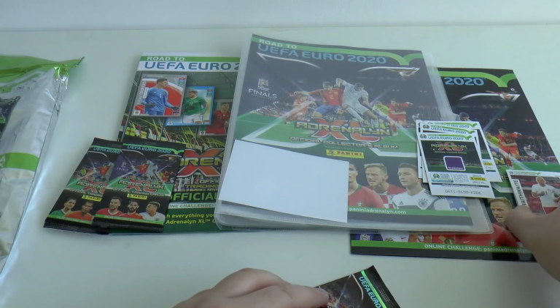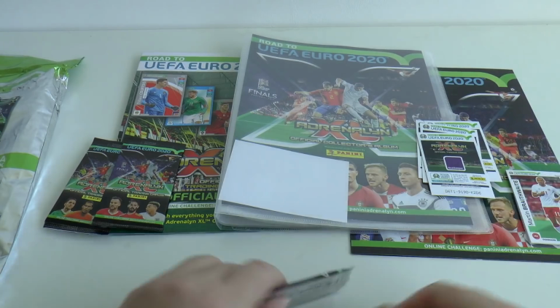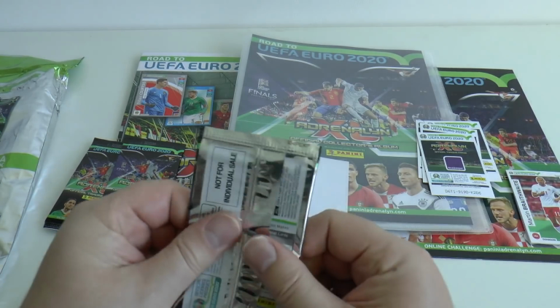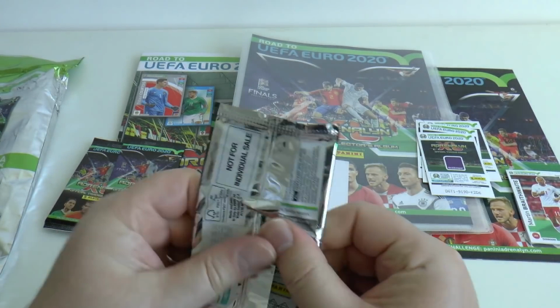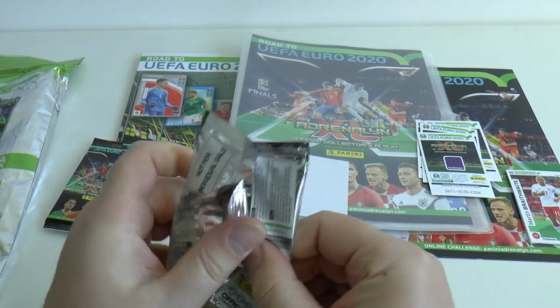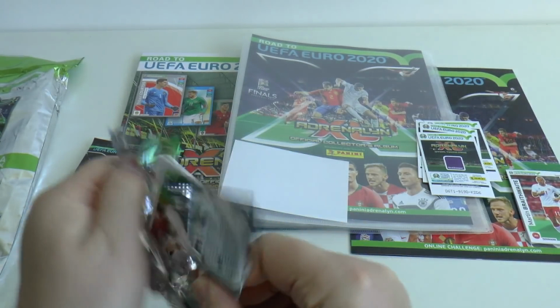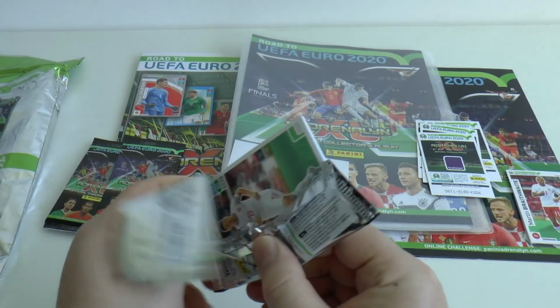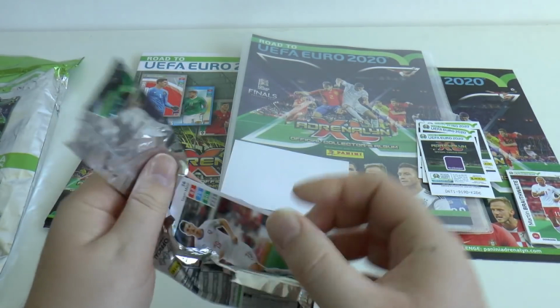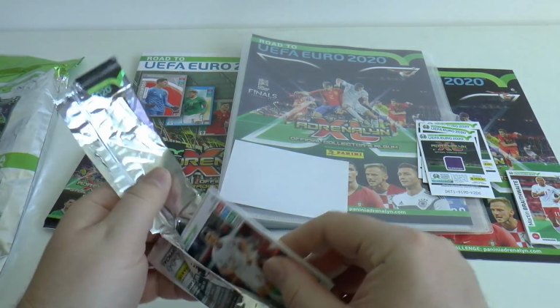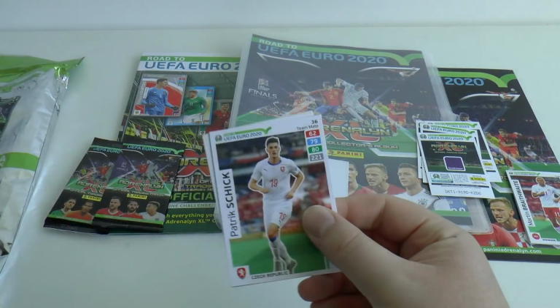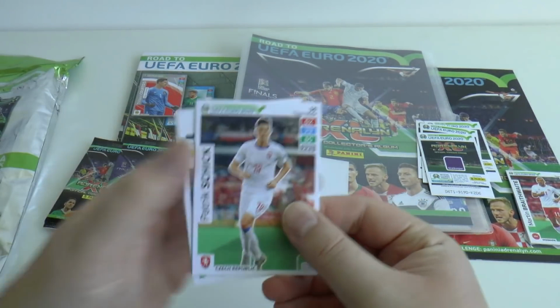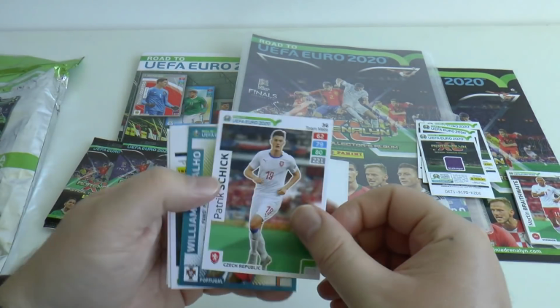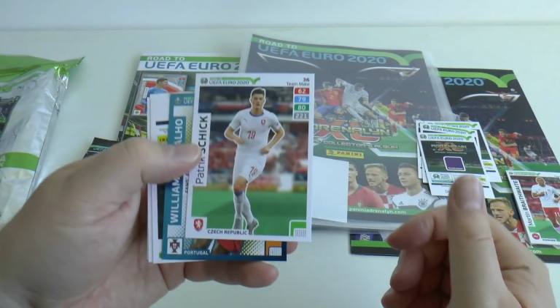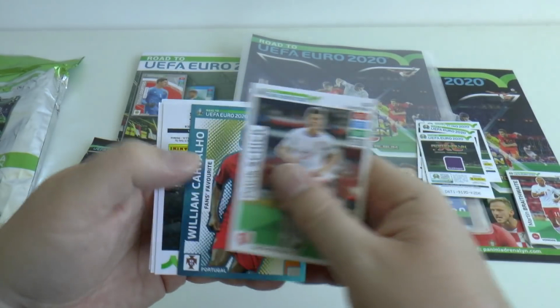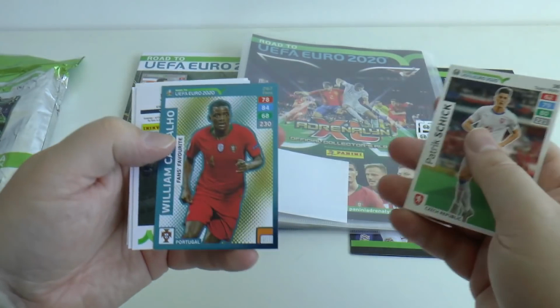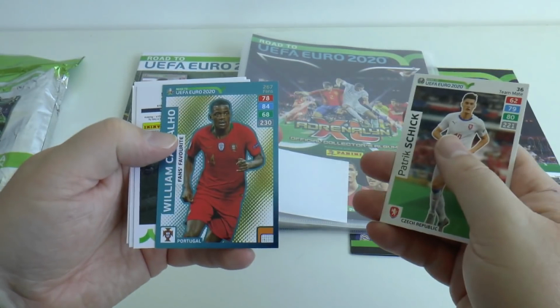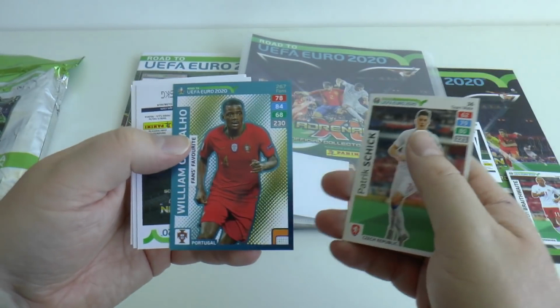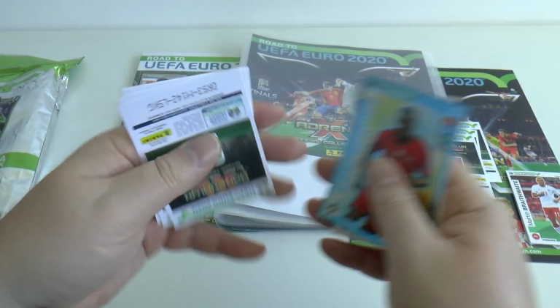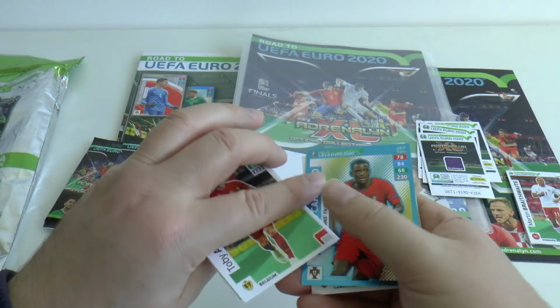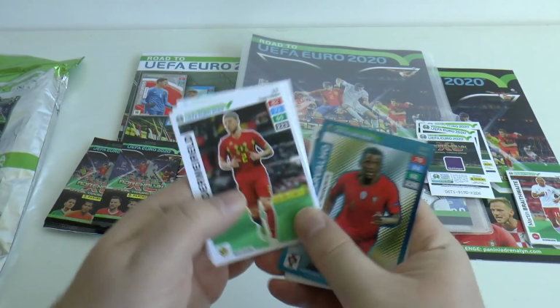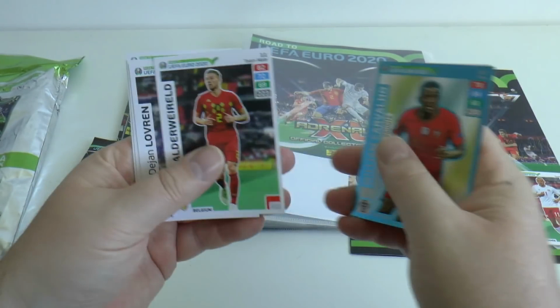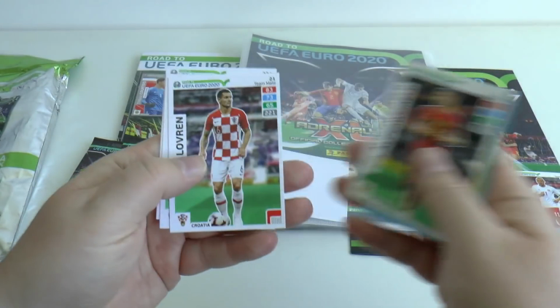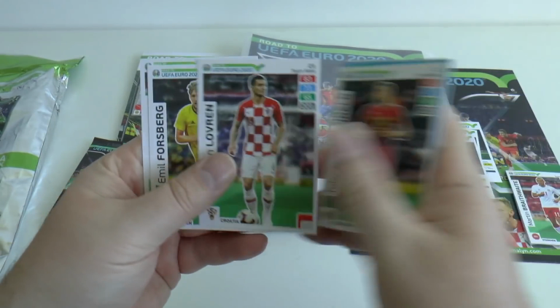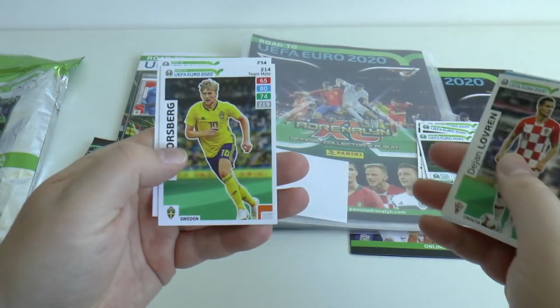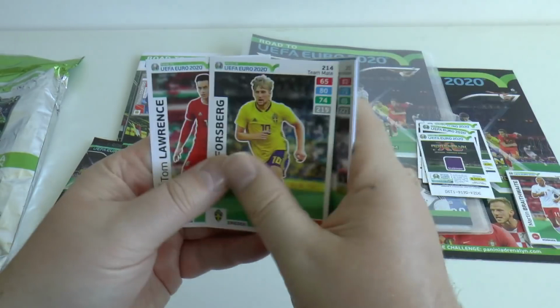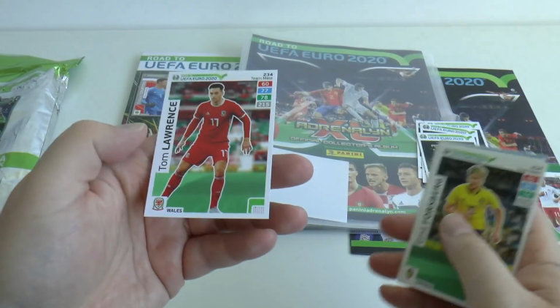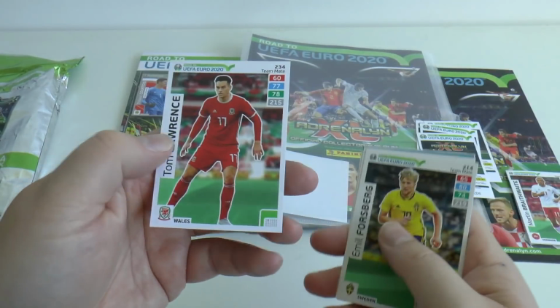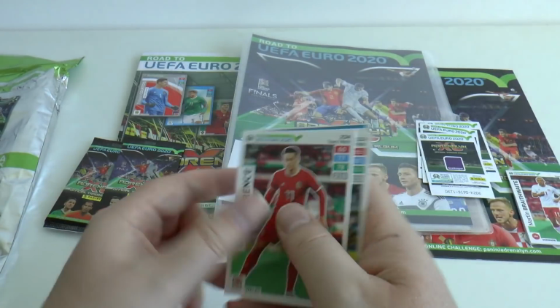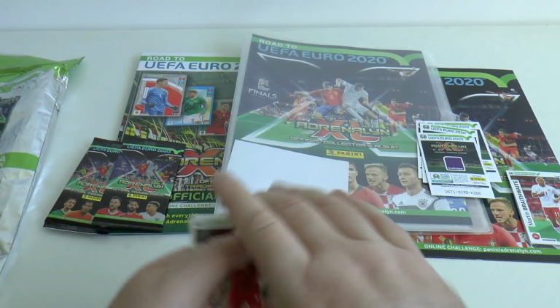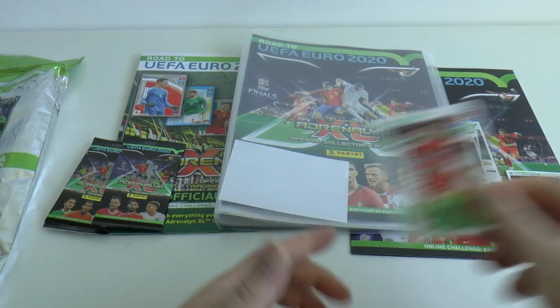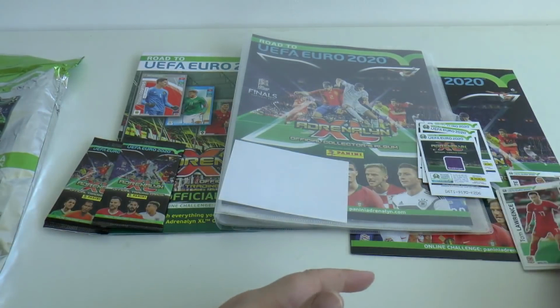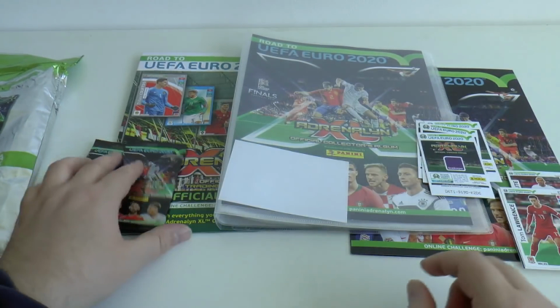Let's have a look at our second packet, where we have Schick, William — a Cavallo fans favourite — Alderweireld, Lovren, Forsberg and Tom Lawrence in that packet.